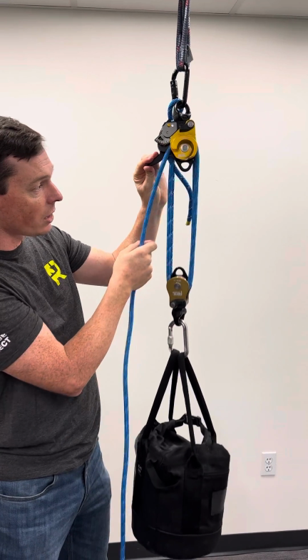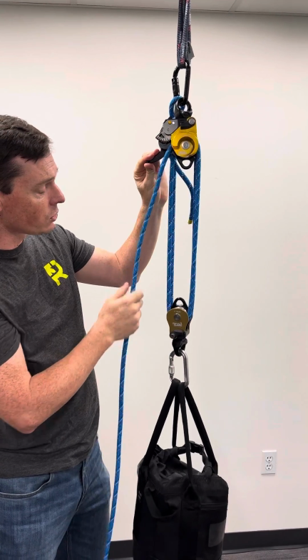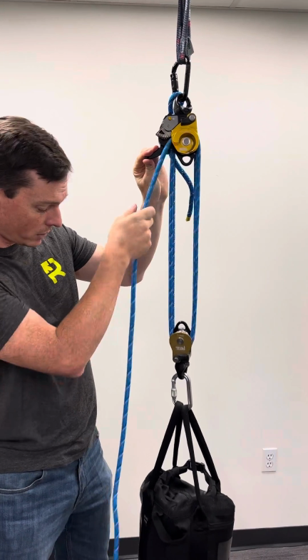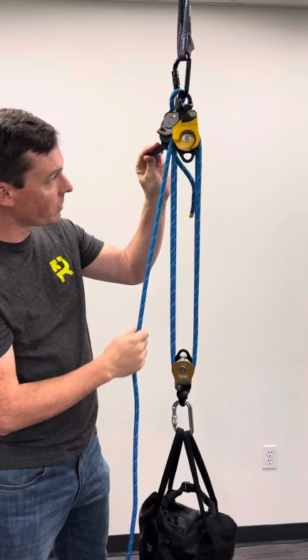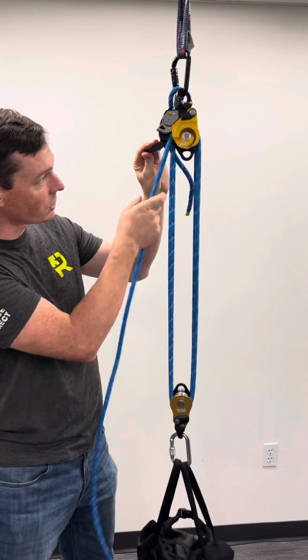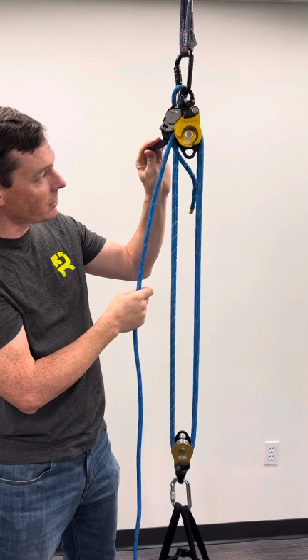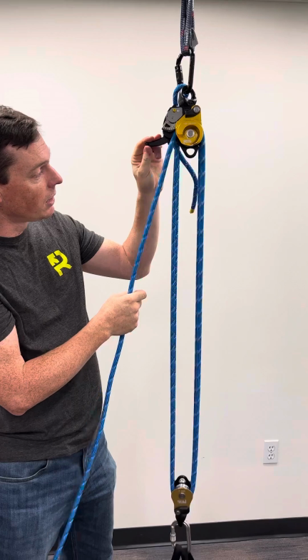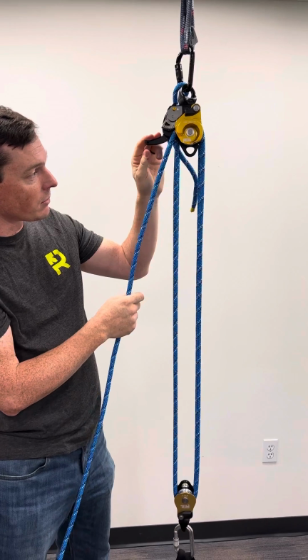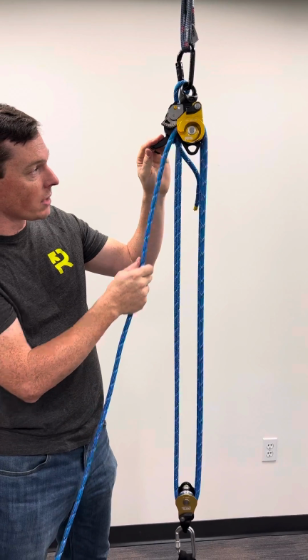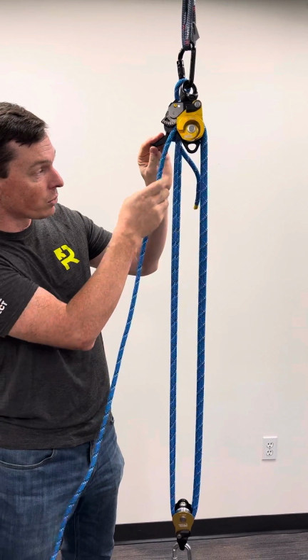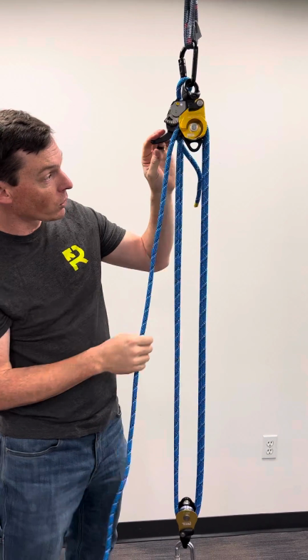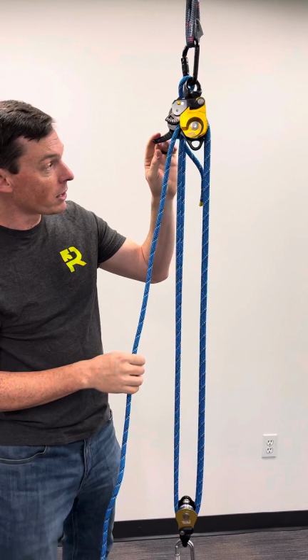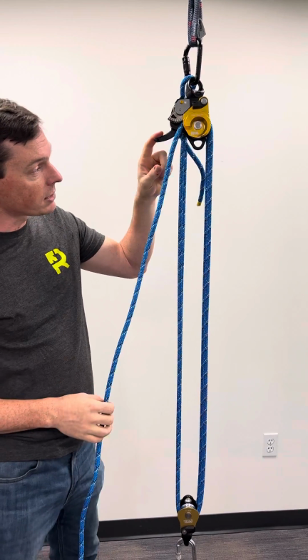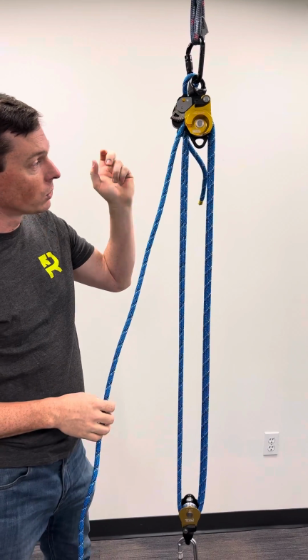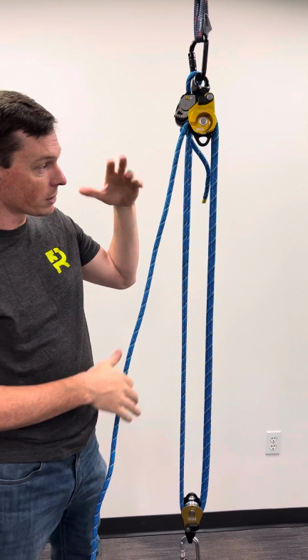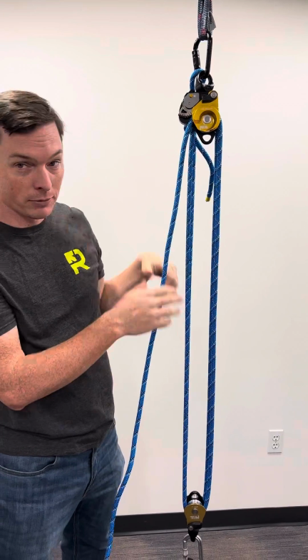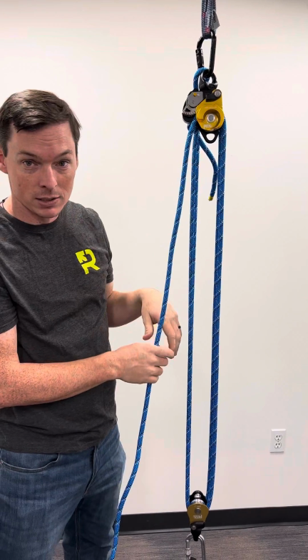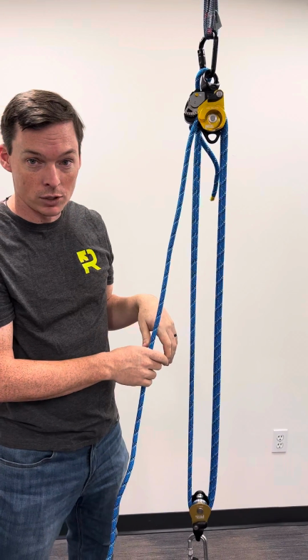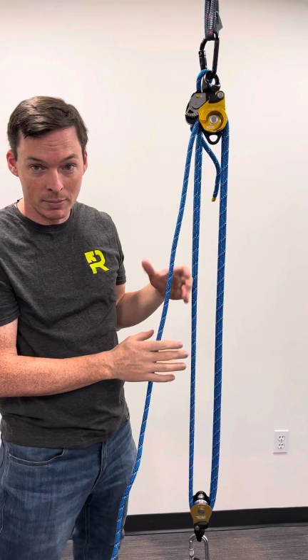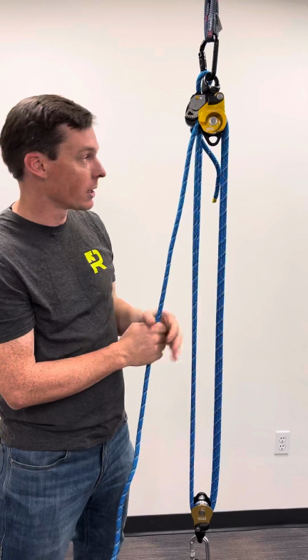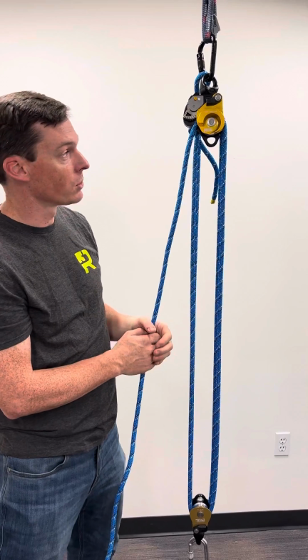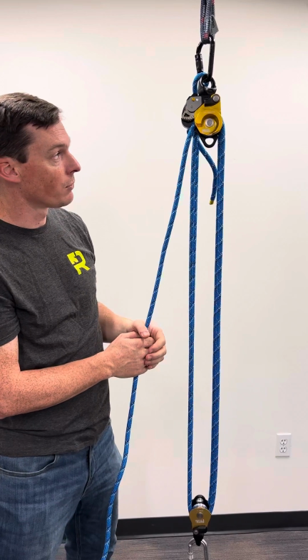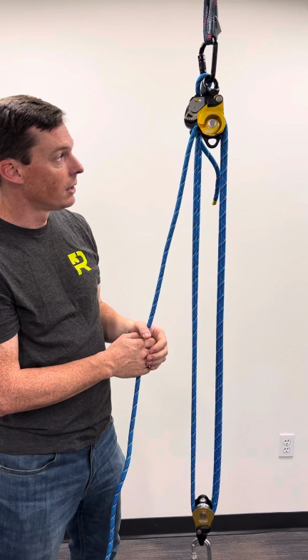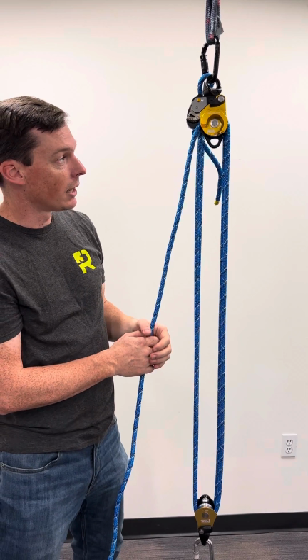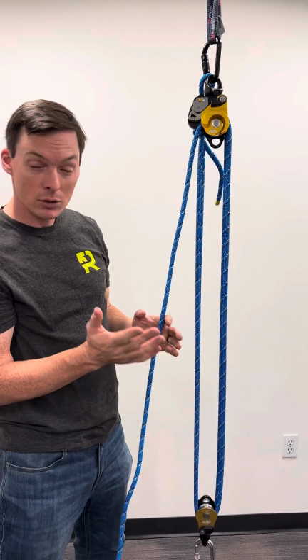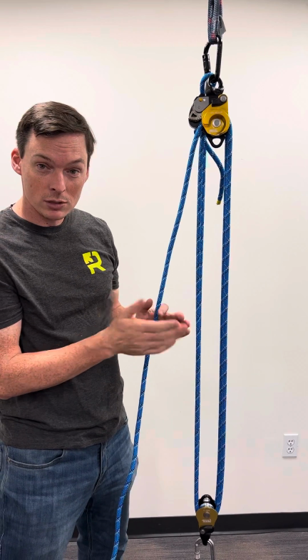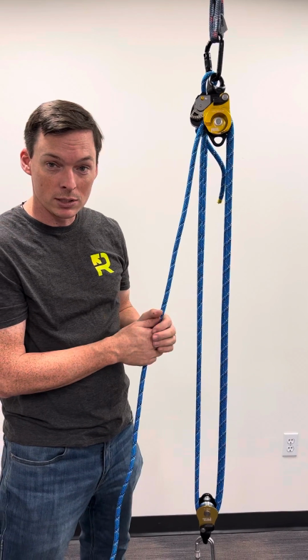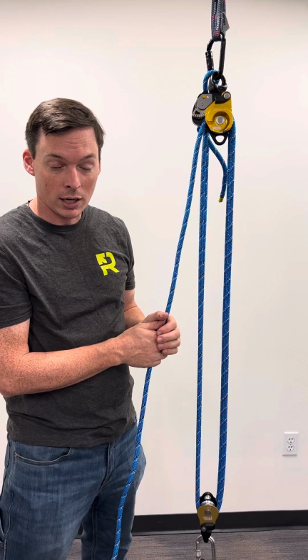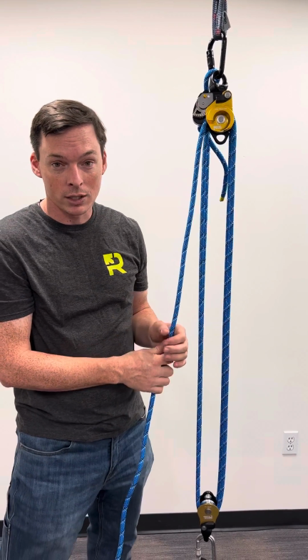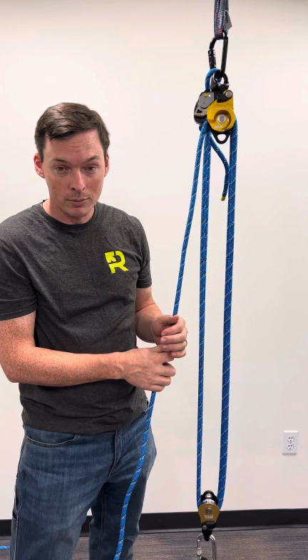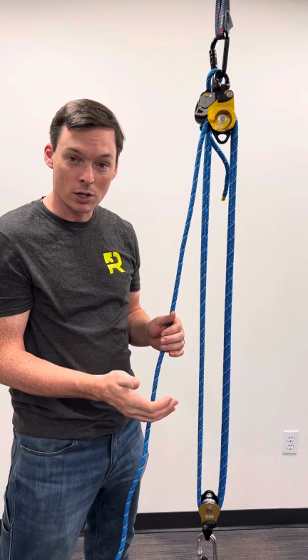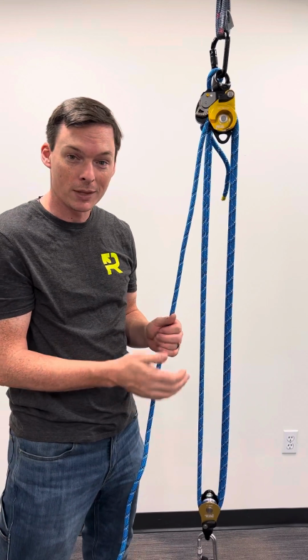All in all, super cool piece of kit from Petzl. I'm really excited about it — I think it makes a great pre-built four-to-one for rescue applications, or obviously for a confined space on a tripod or manhole scenario too. If you have any other questions feel free to check out rescuedirect.com or give us a call. Thank you.